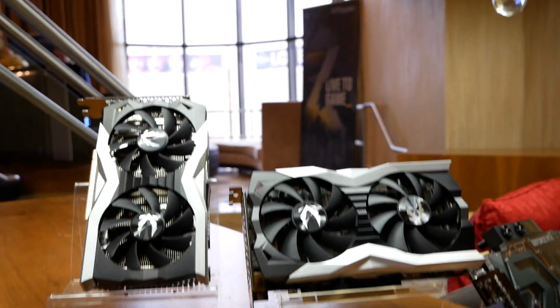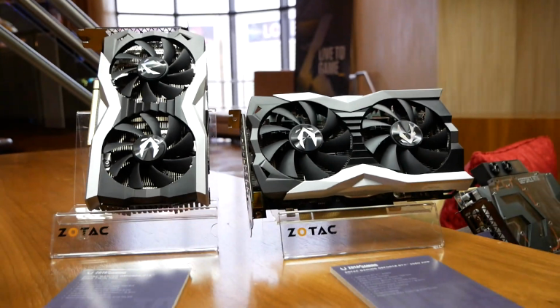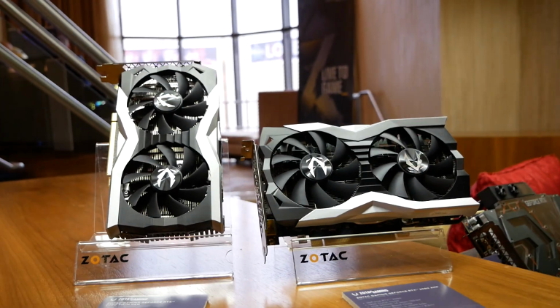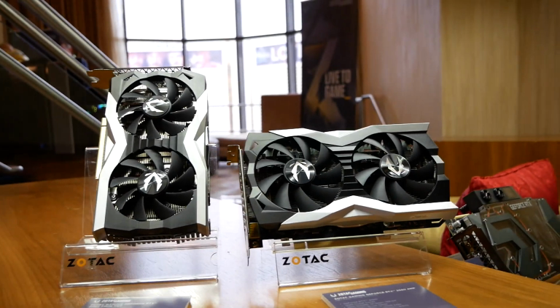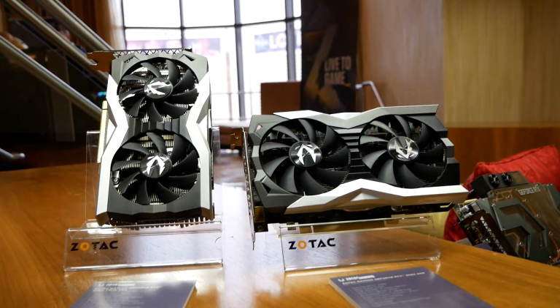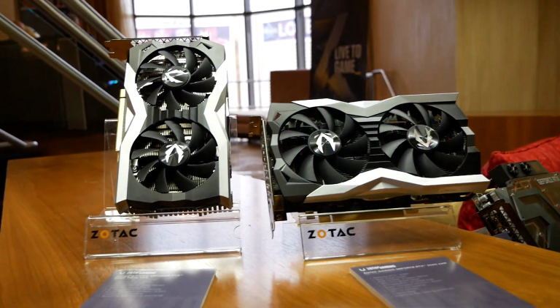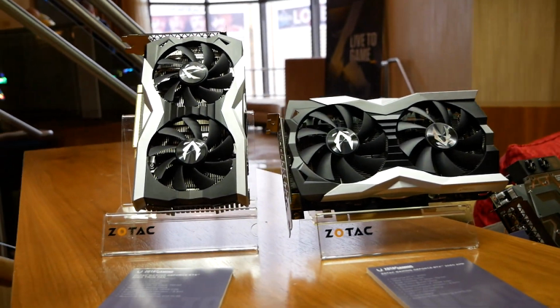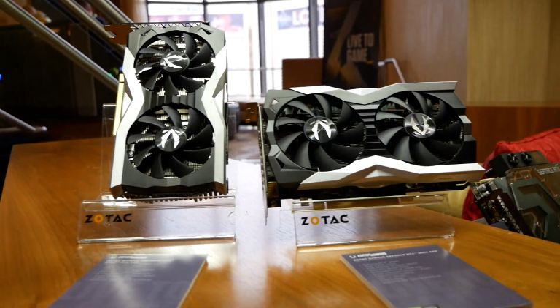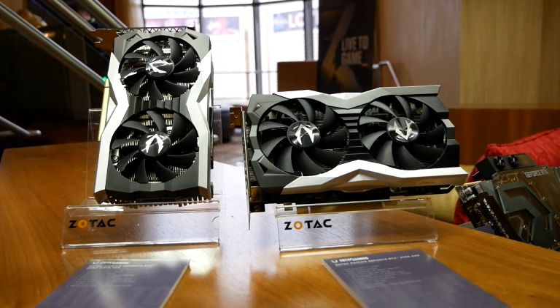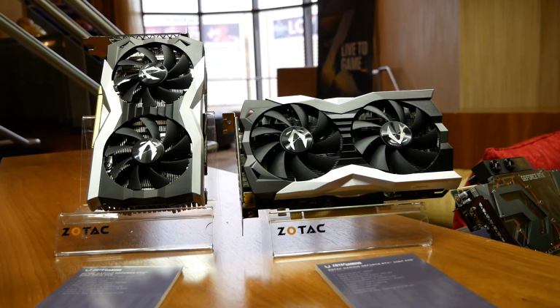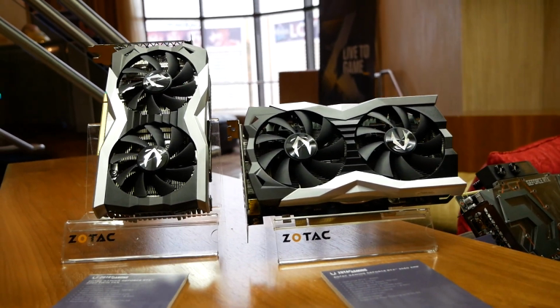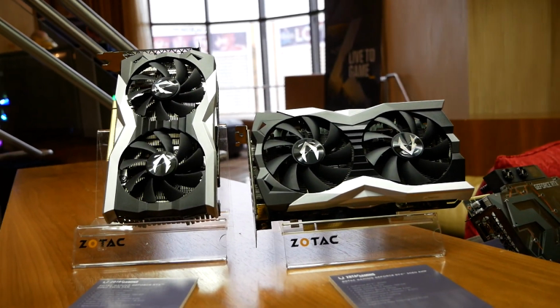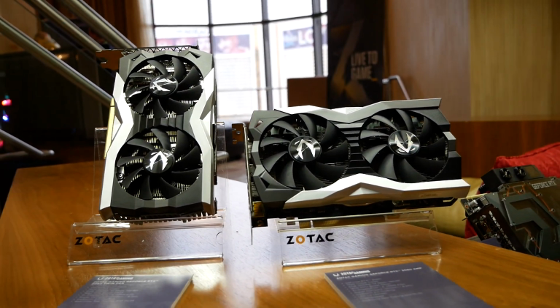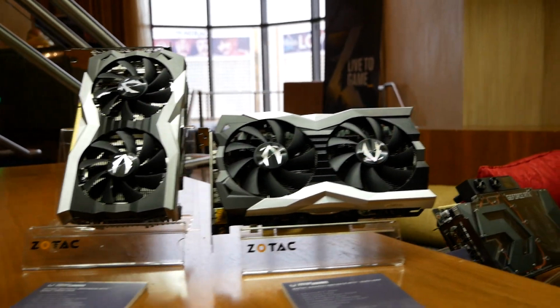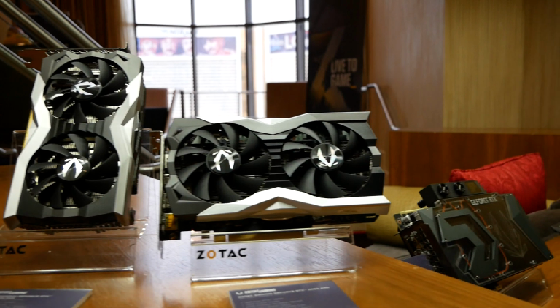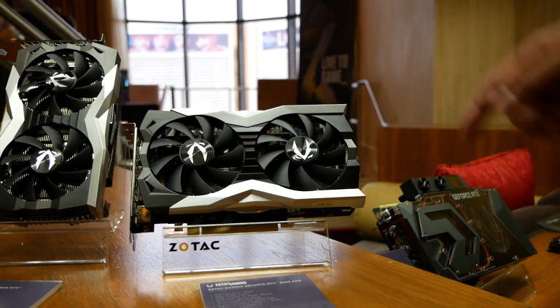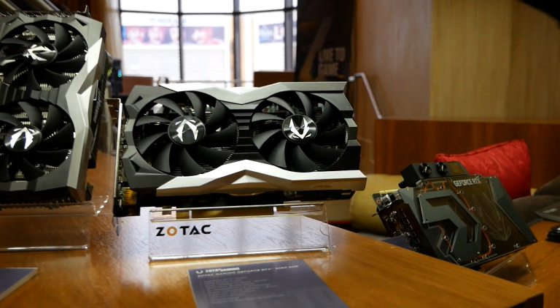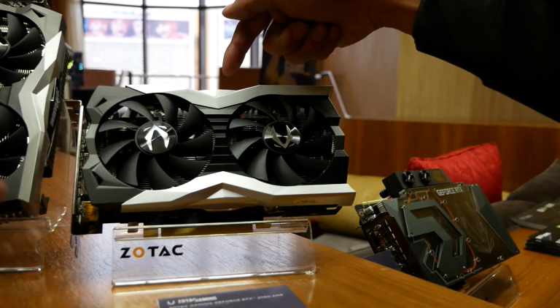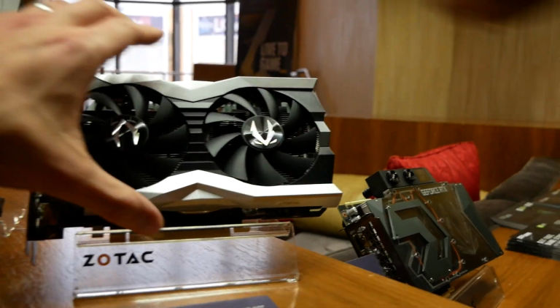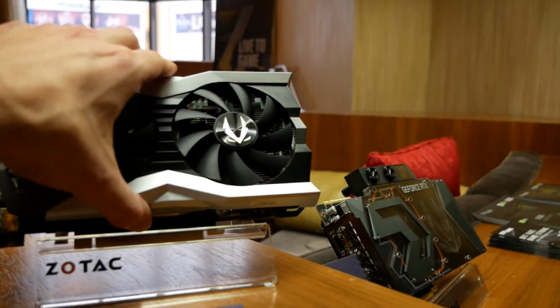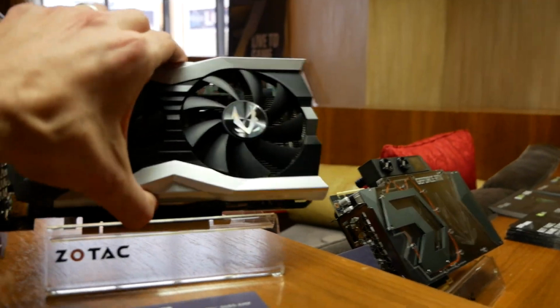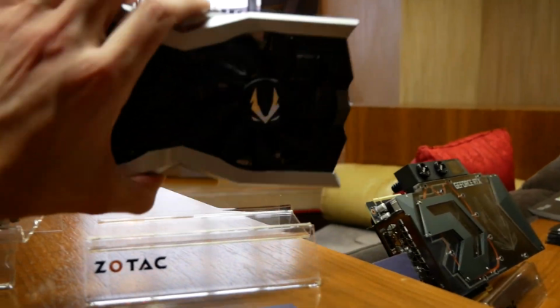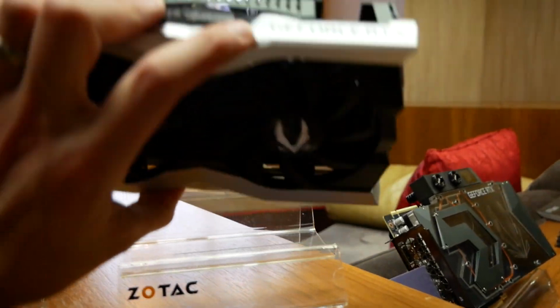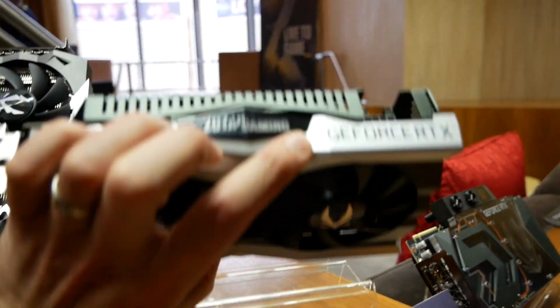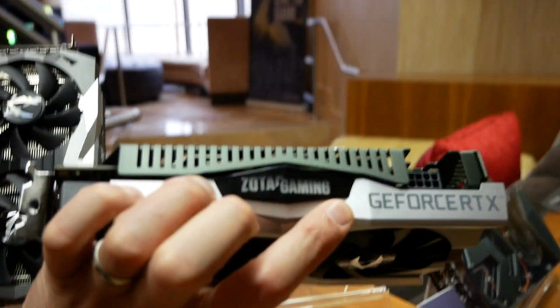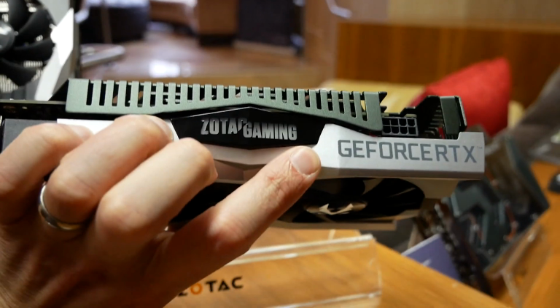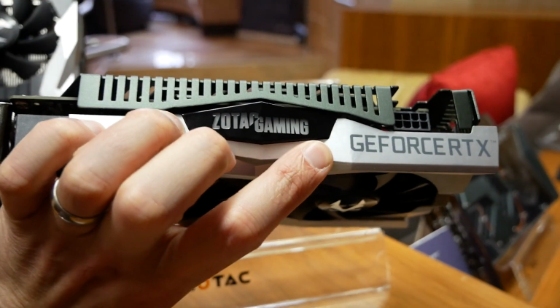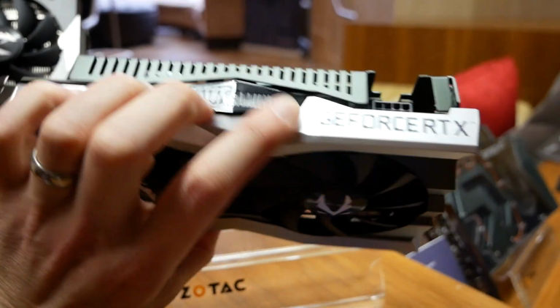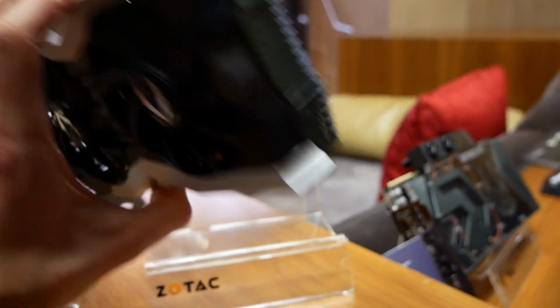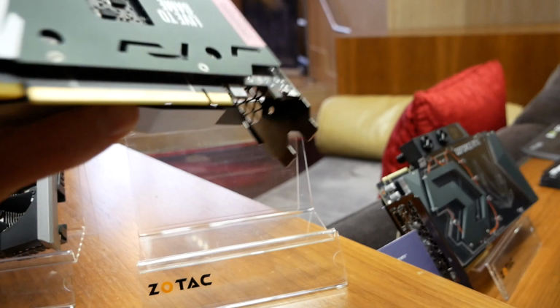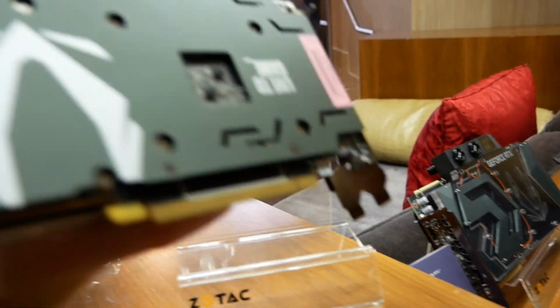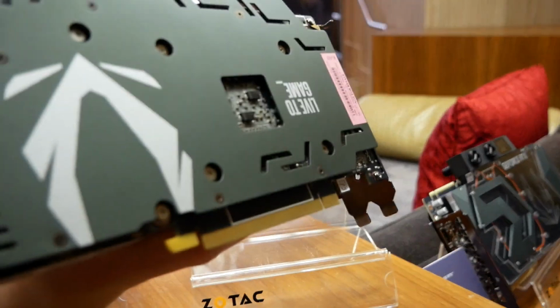The only difference between these two cards is one is factory overclocked, and the AMP will have the Zotec Gaming logo on the top, LED lit in white, whereas the Twin Fan version would not have LED lighting at all.